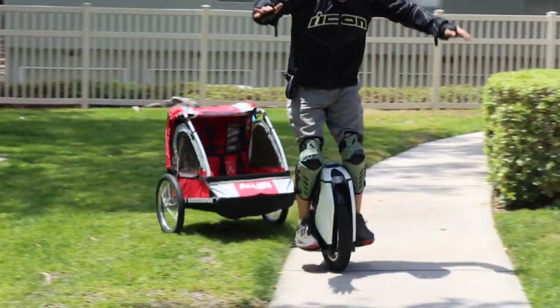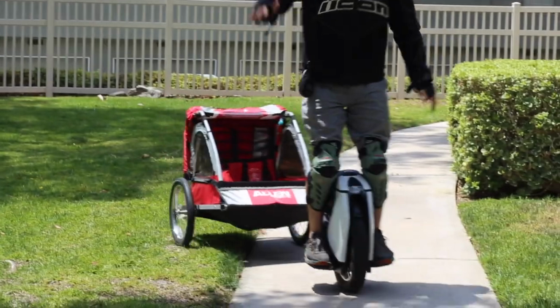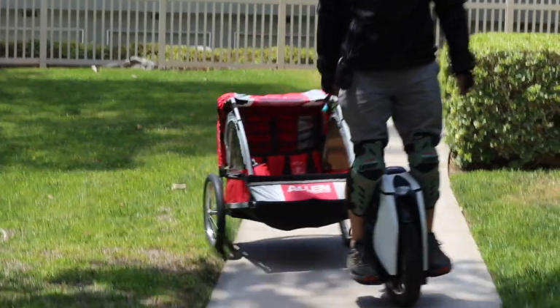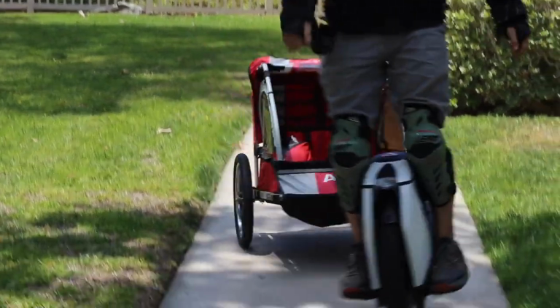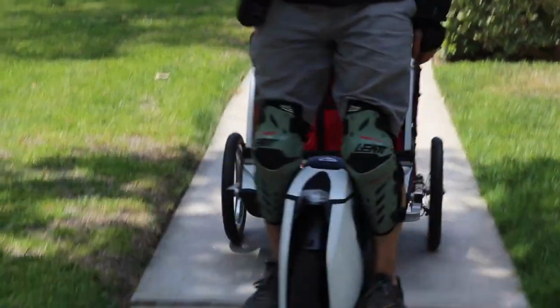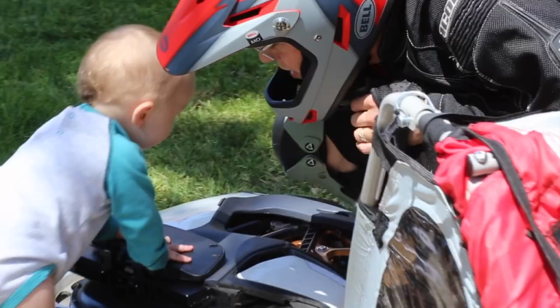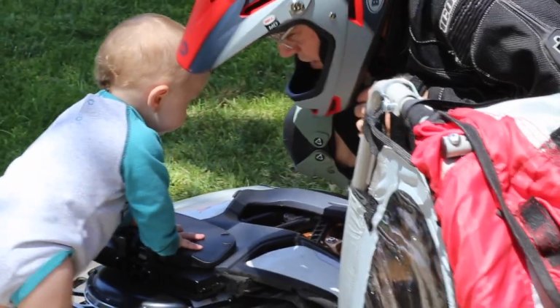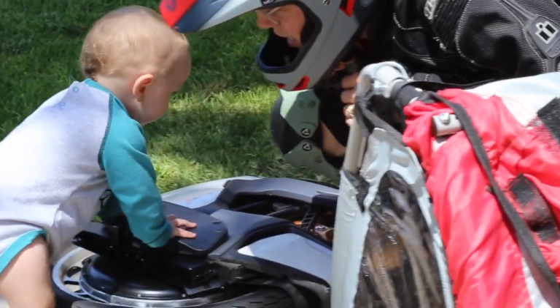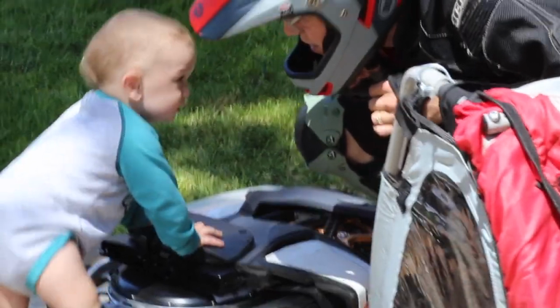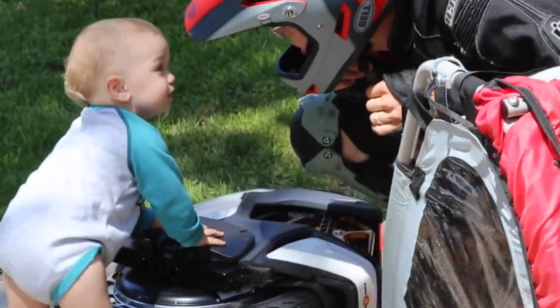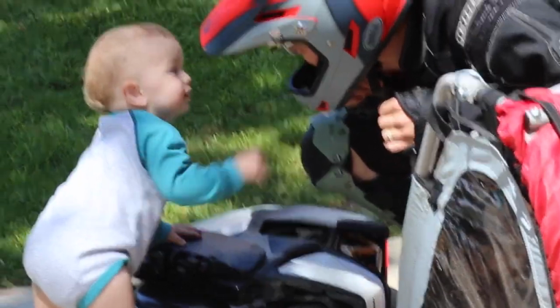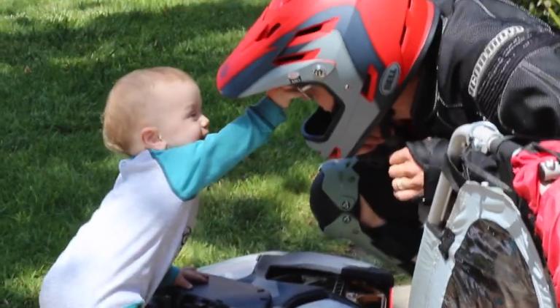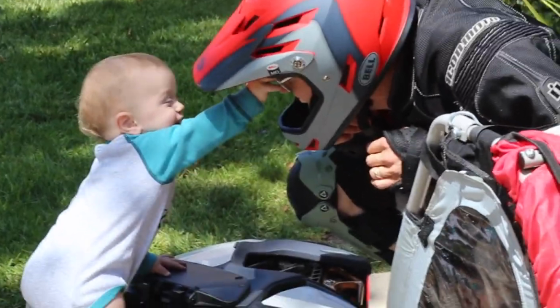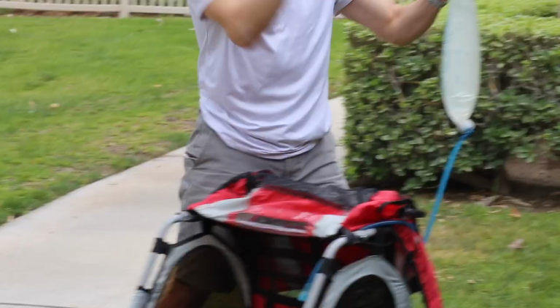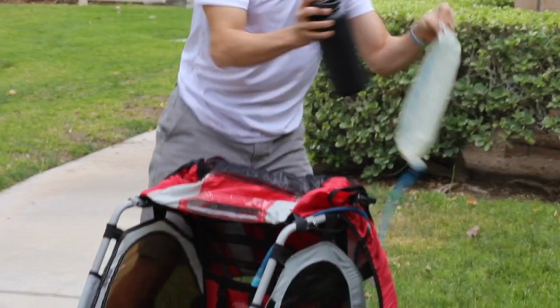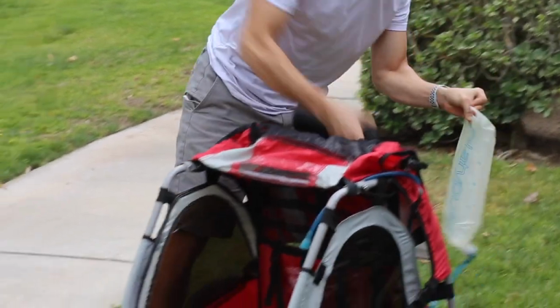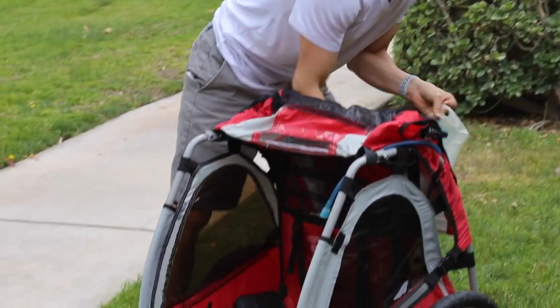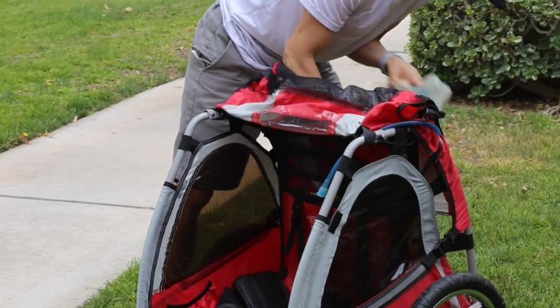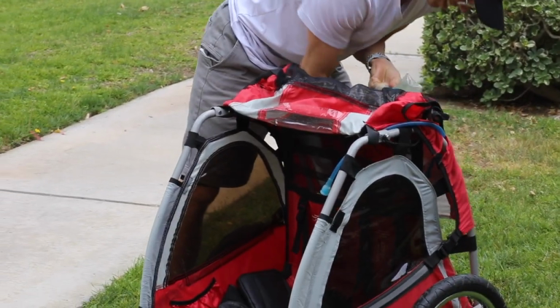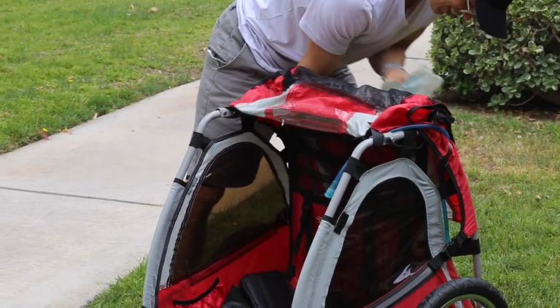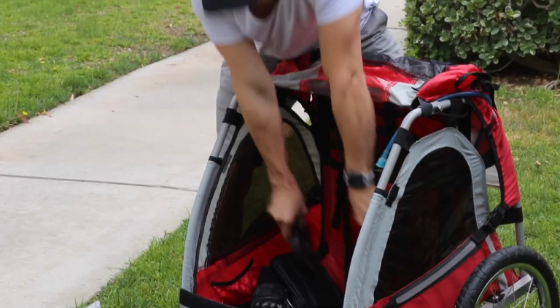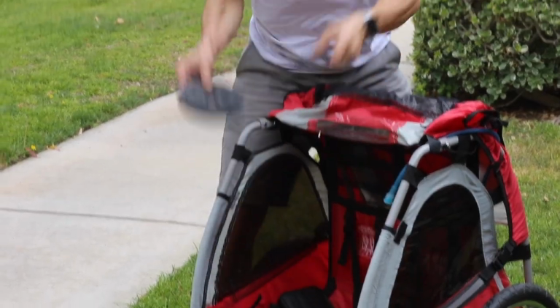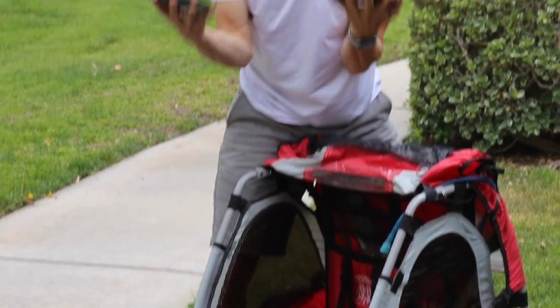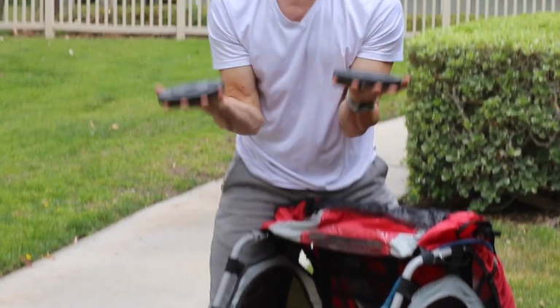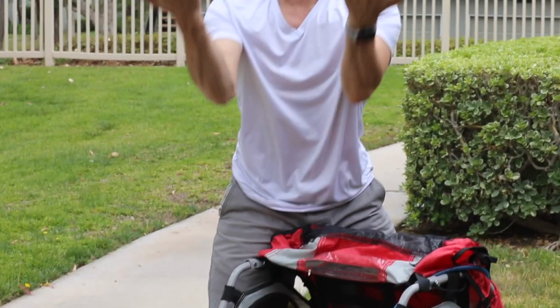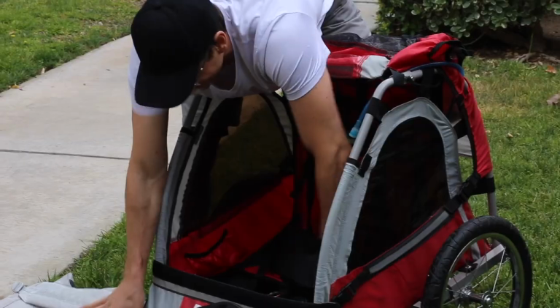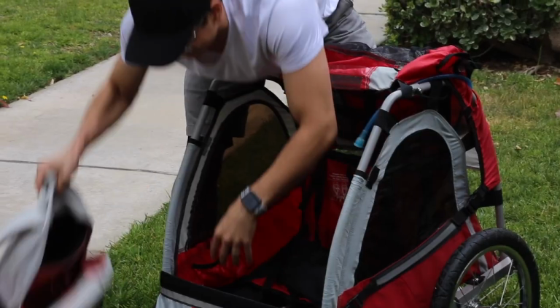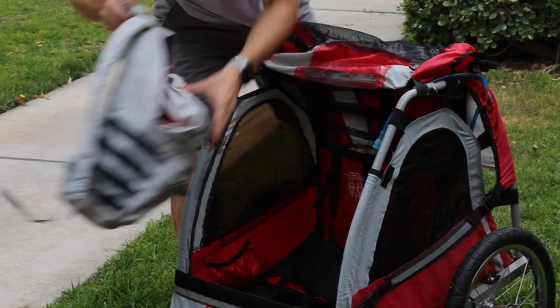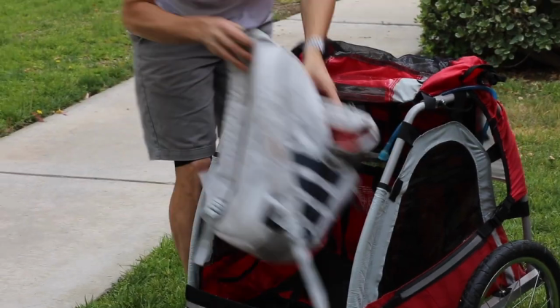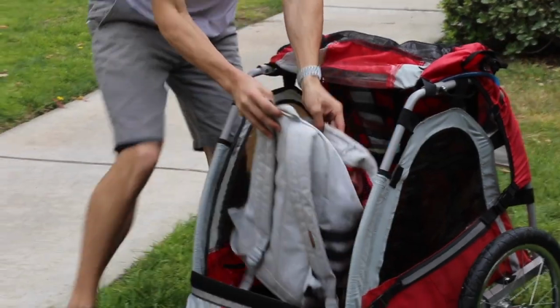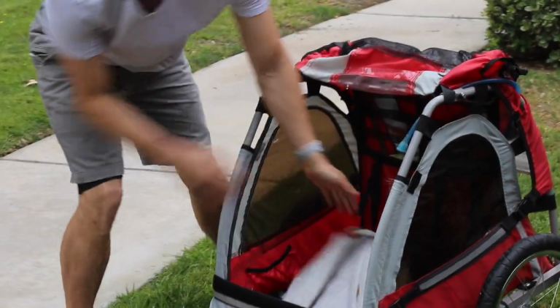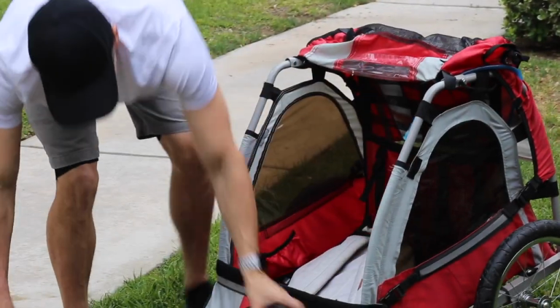Lately, my main focus is getting used to the trailer before I tow my children in it. So I've challenged myself using water bottles, workout weights, a backpack, whatever, so I can maneuver this thing safely when it's heavy.